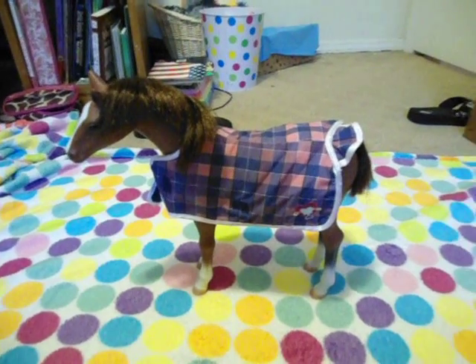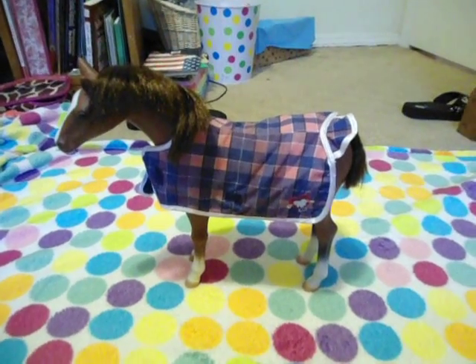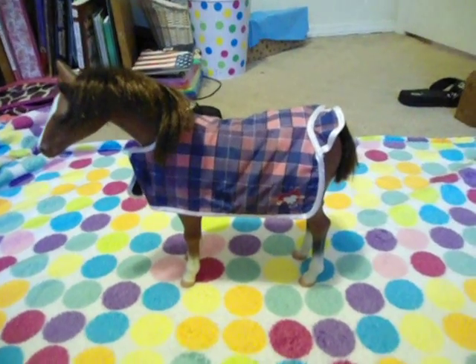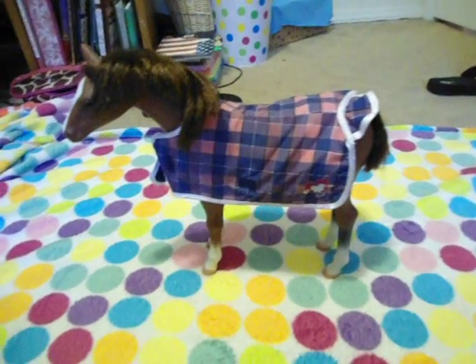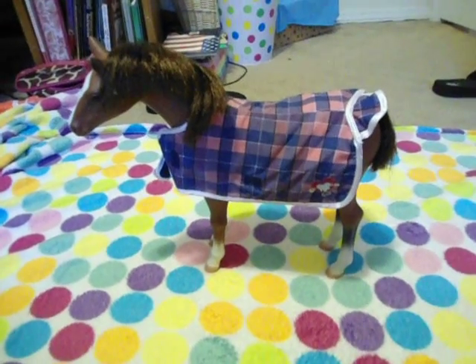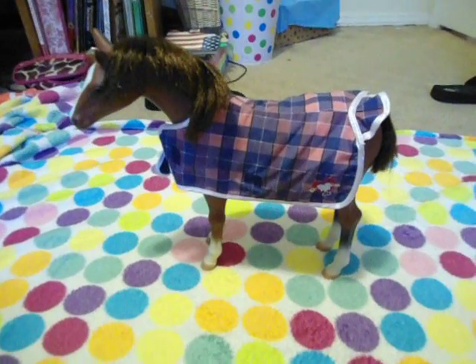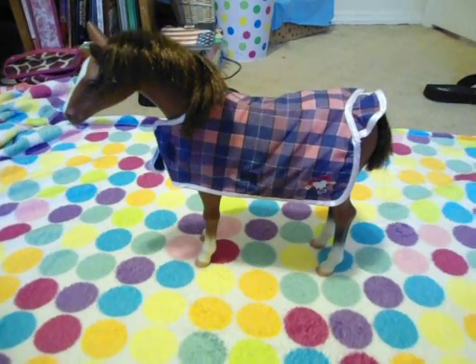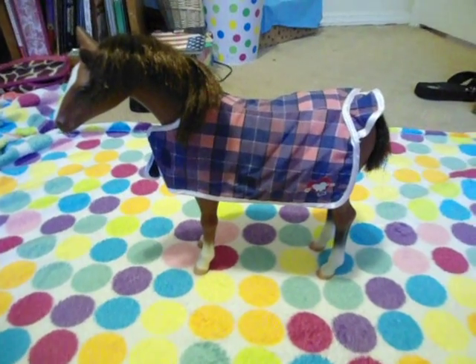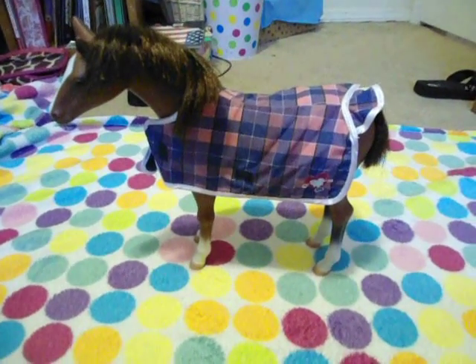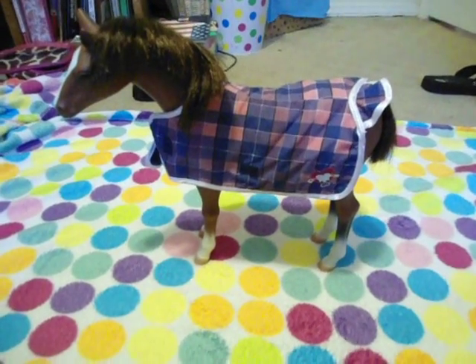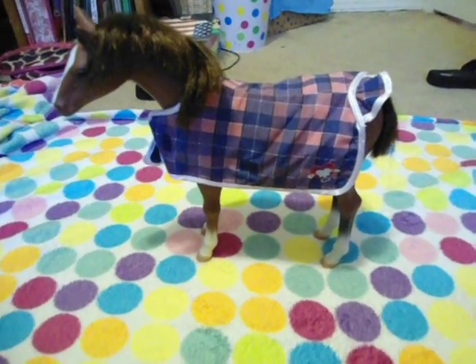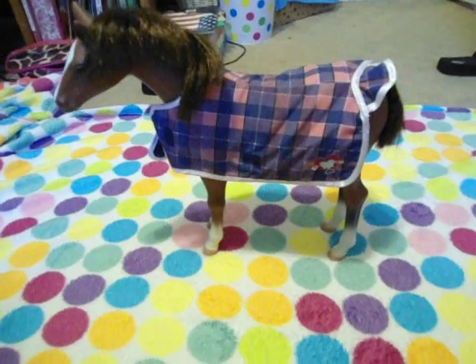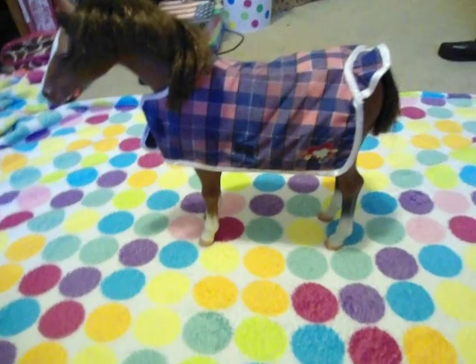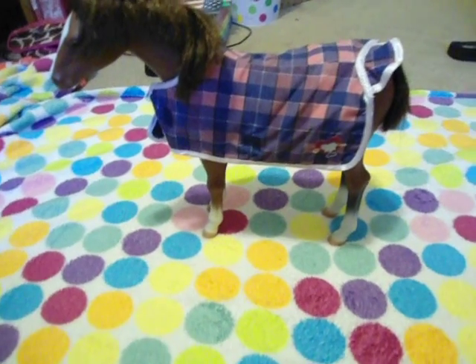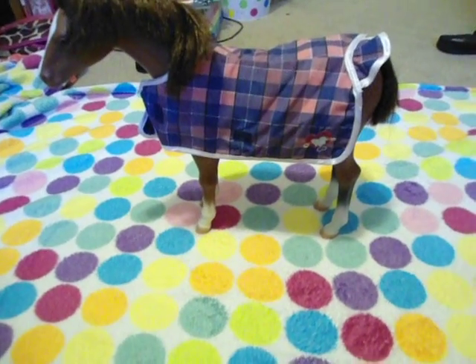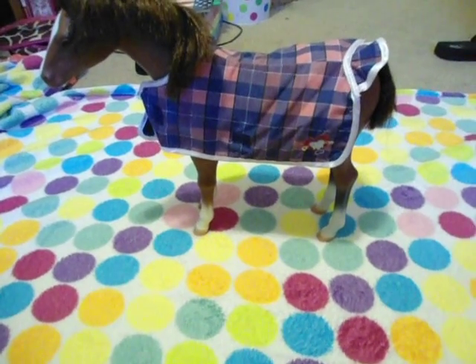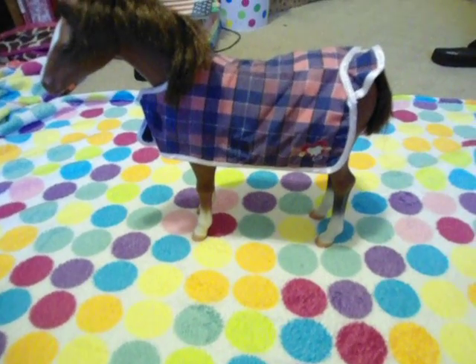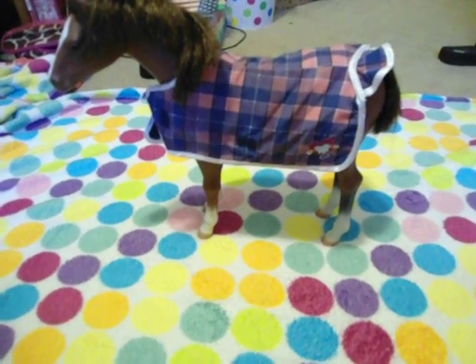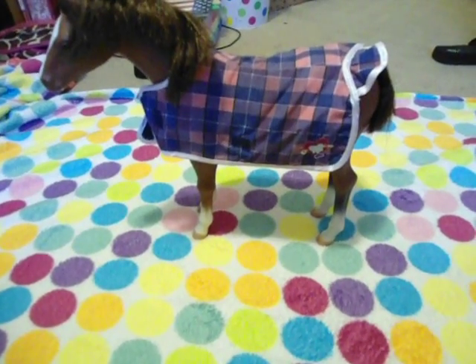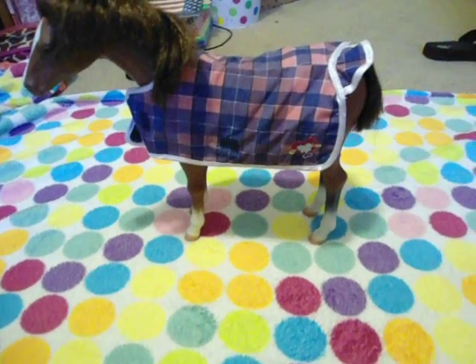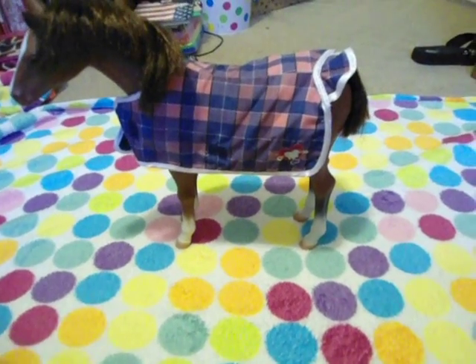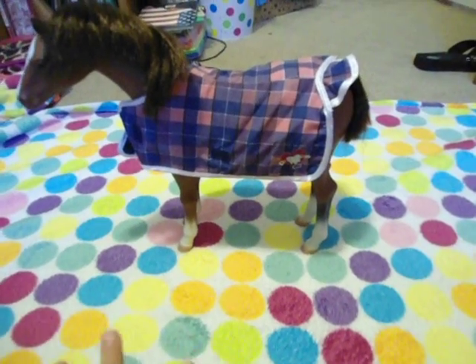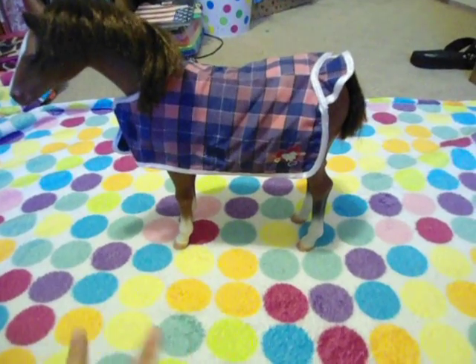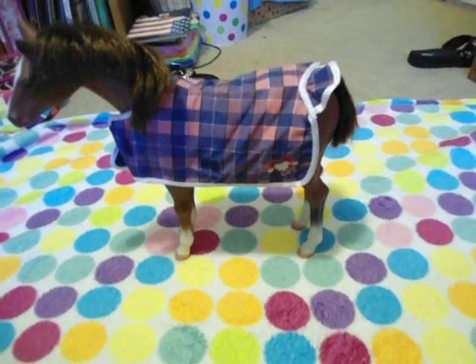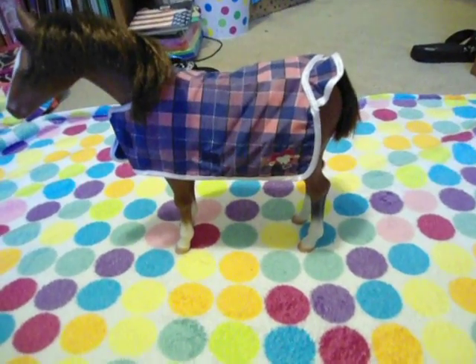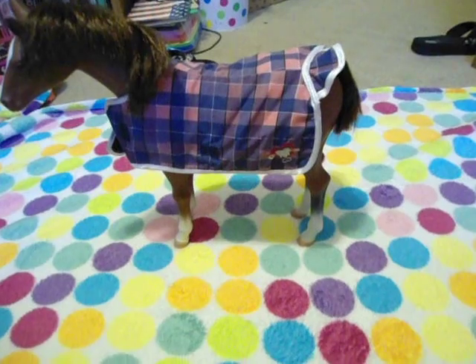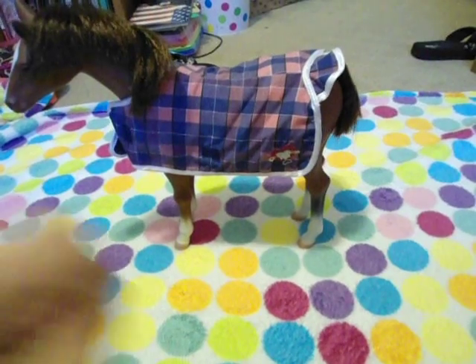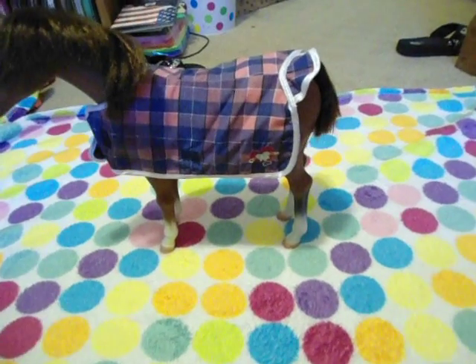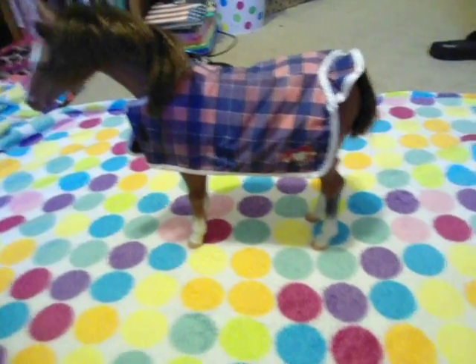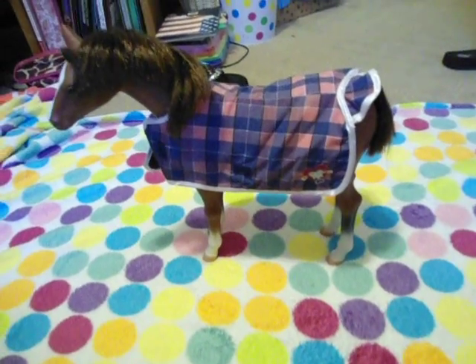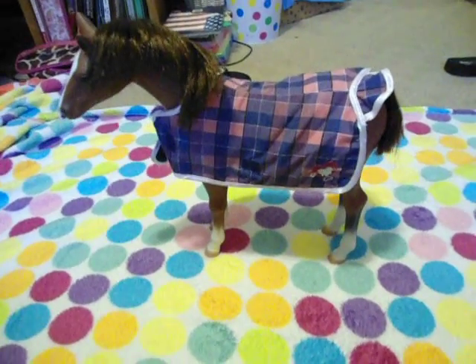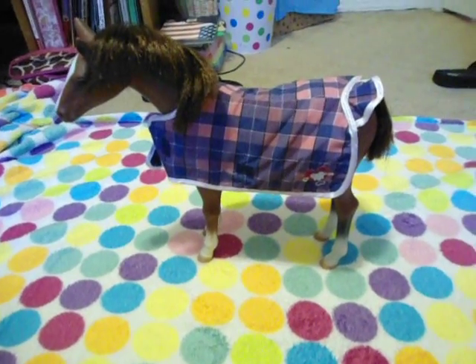Hey guys, it's G1 from We Live A G, and today I'm going to do the Our Generation Quarter Horse Full Set Review.